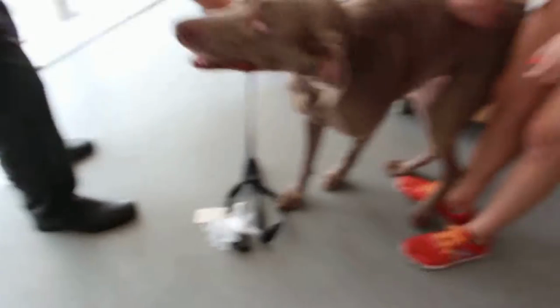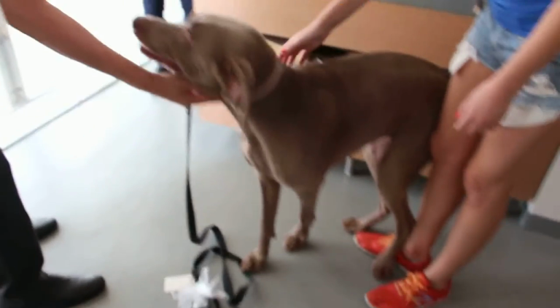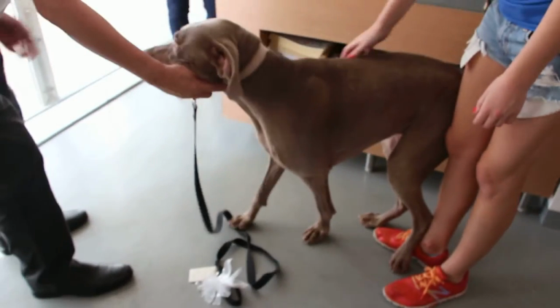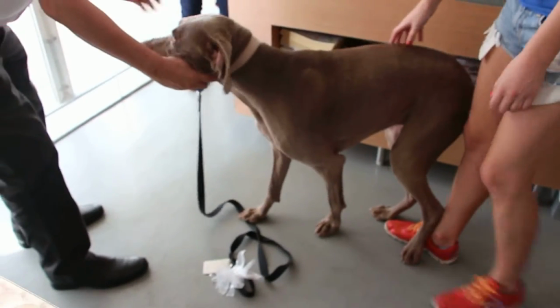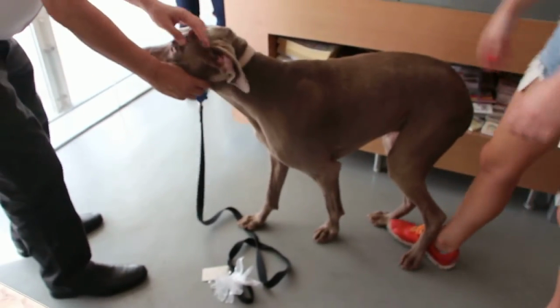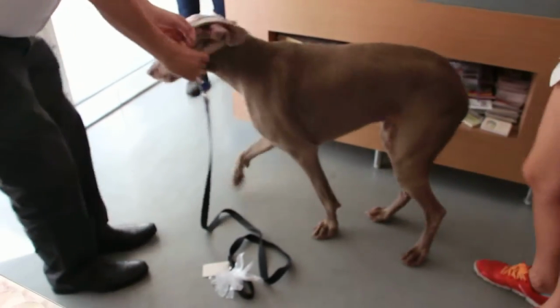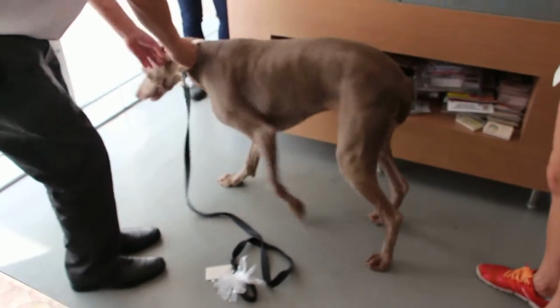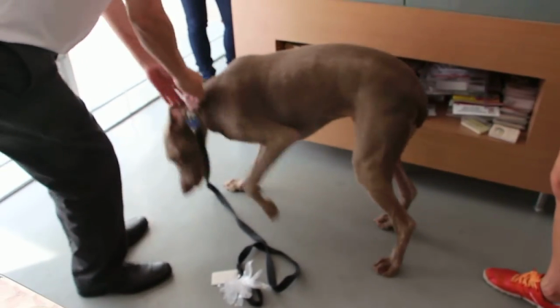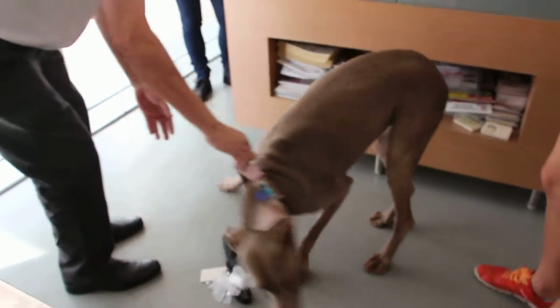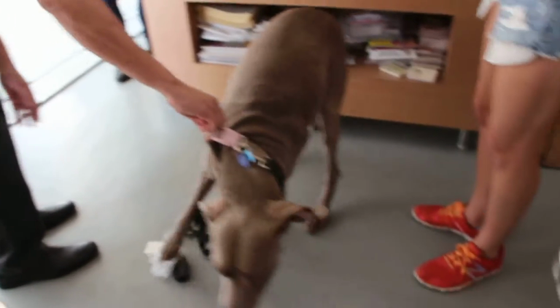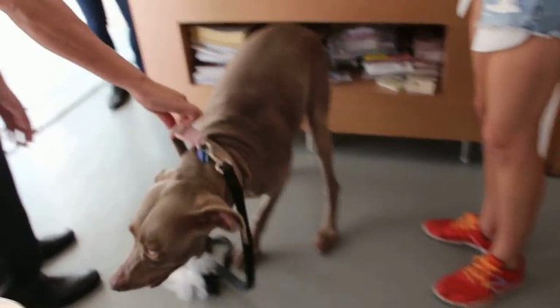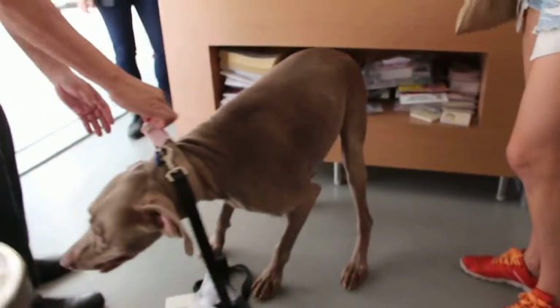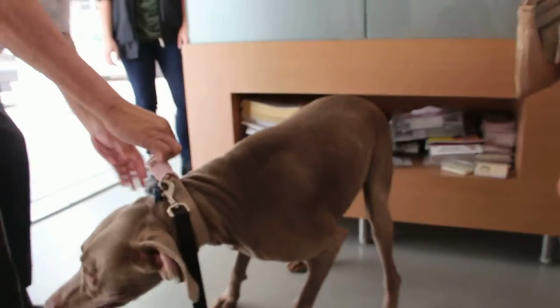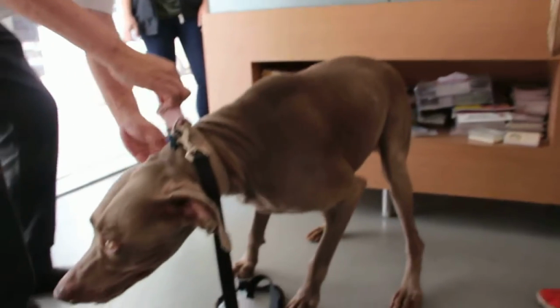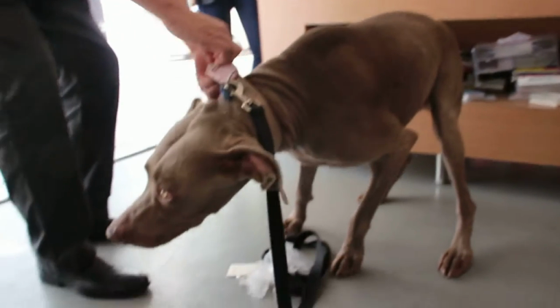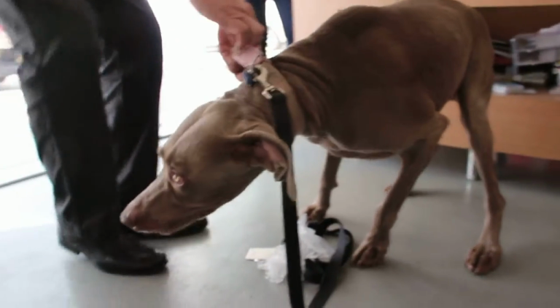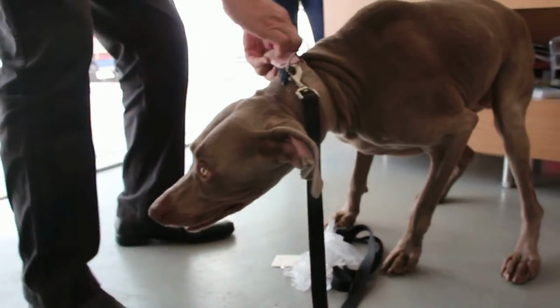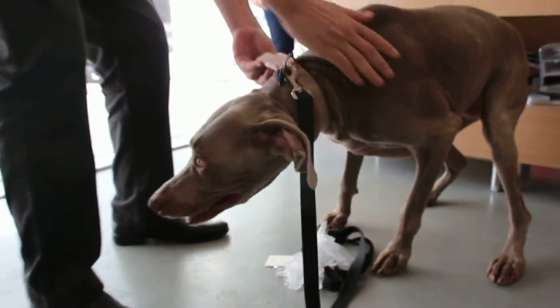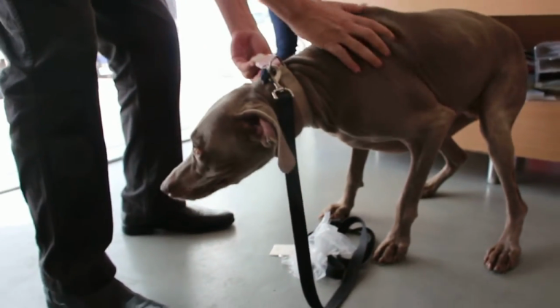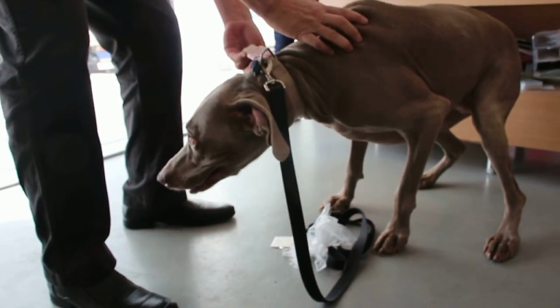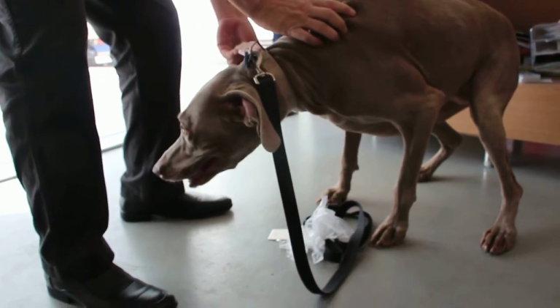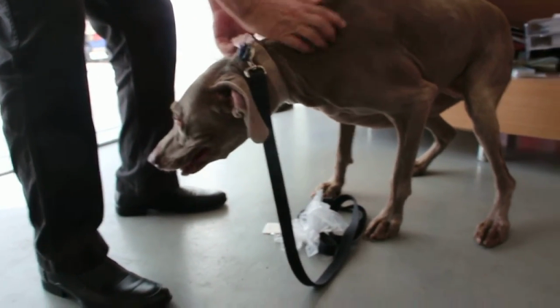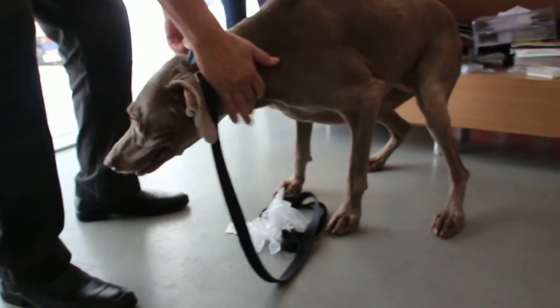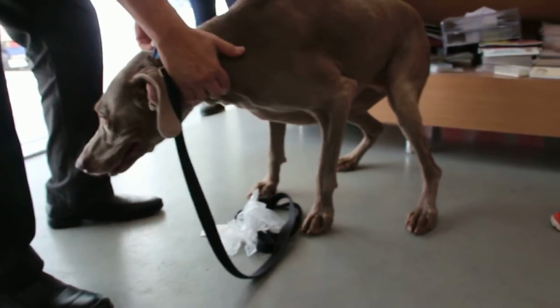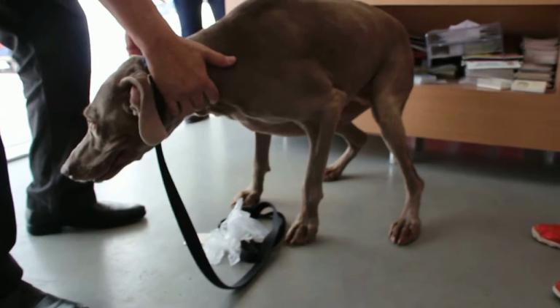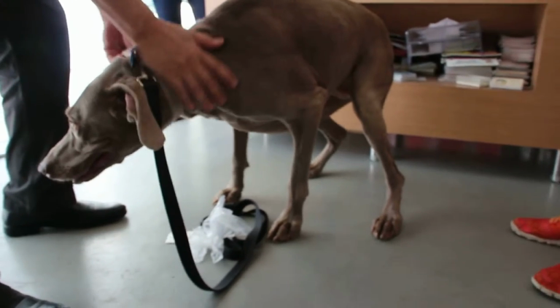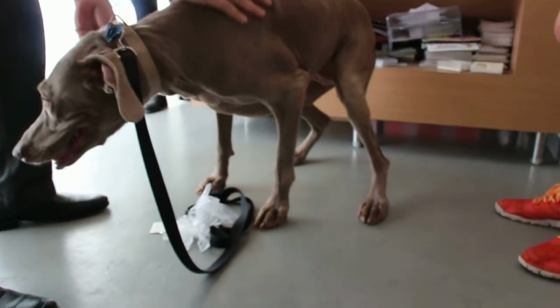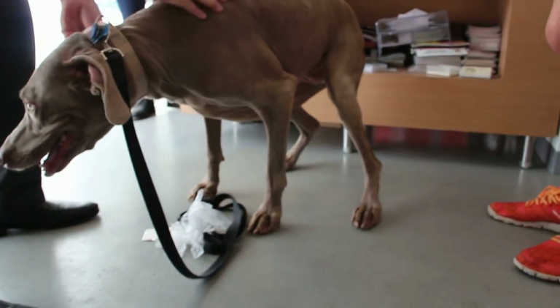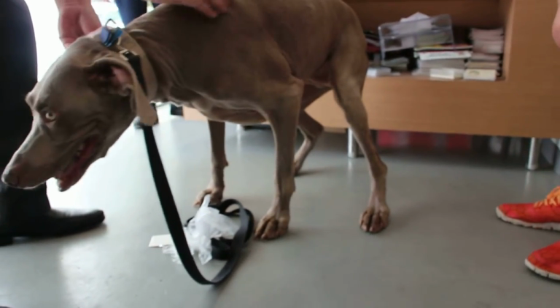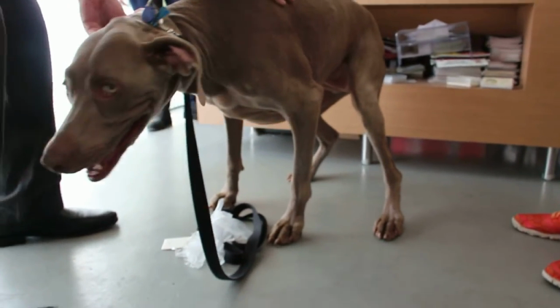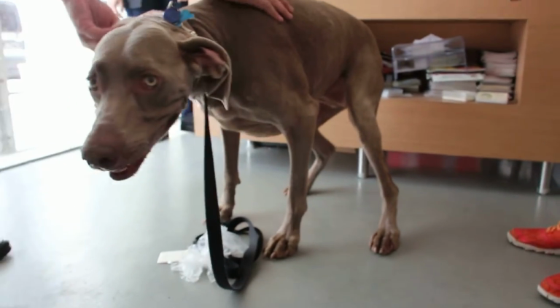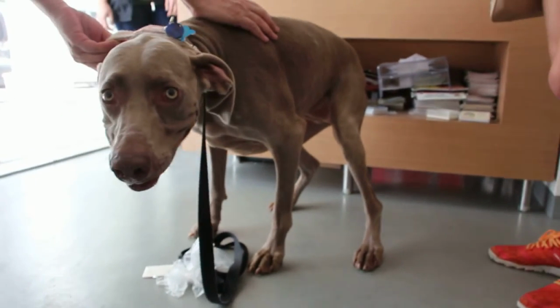I don't know how much she's bleeding. How long is this? Maybe 4 days. 4 days already. What did she eat? Did she eat something new? I don't think so.